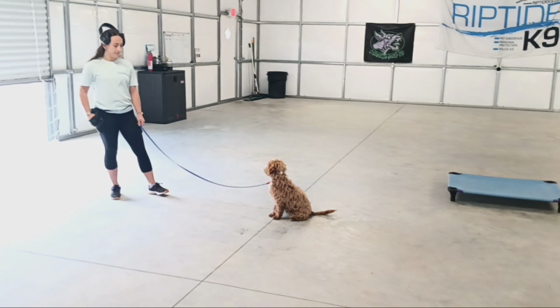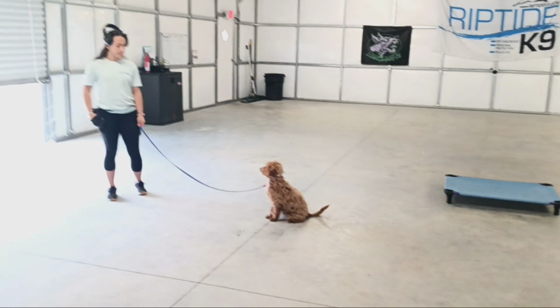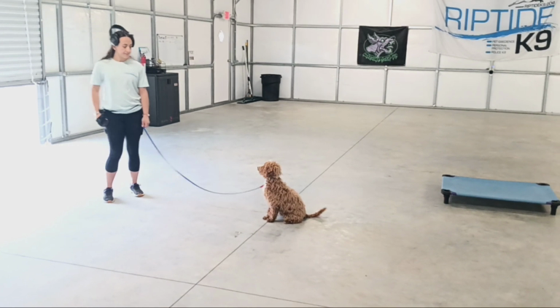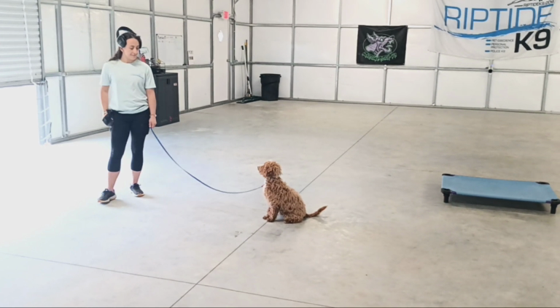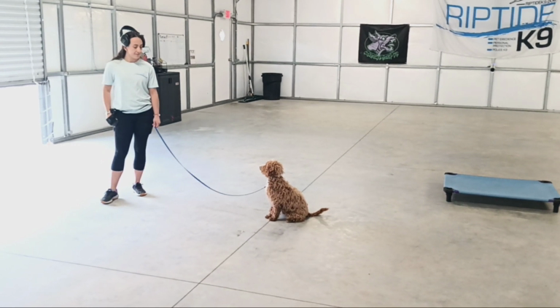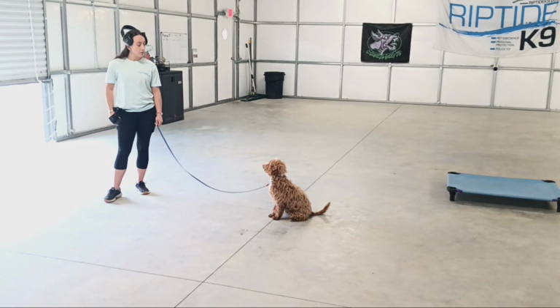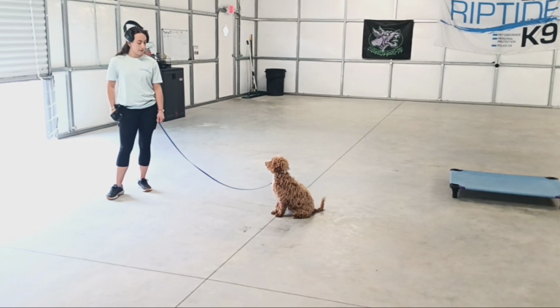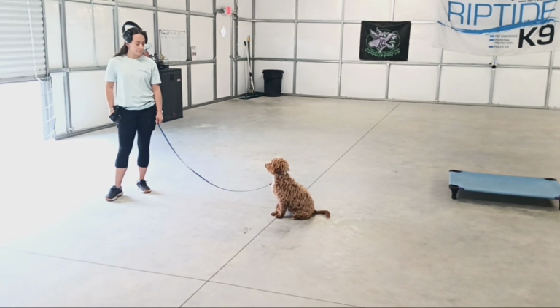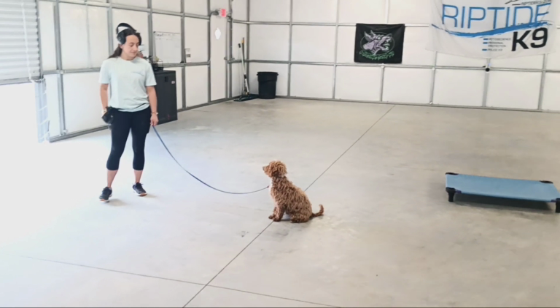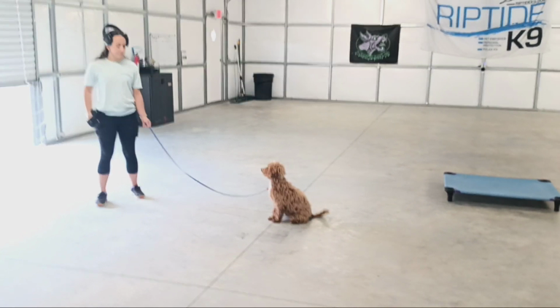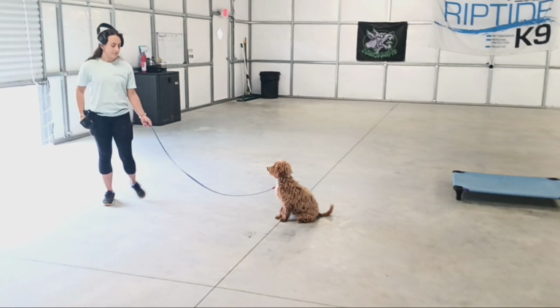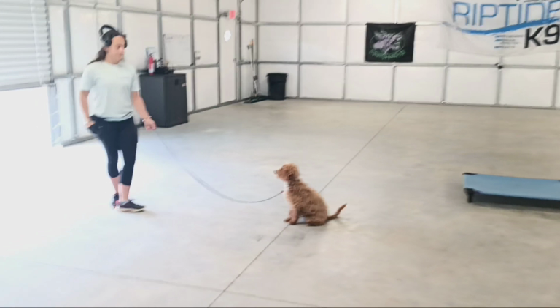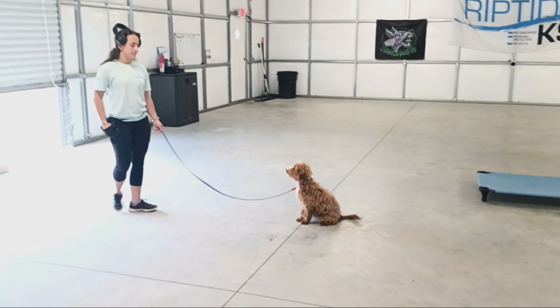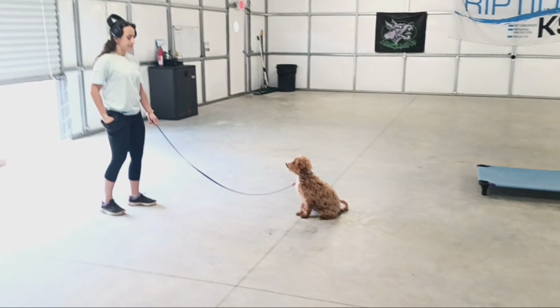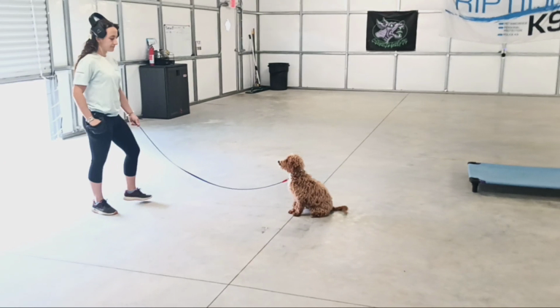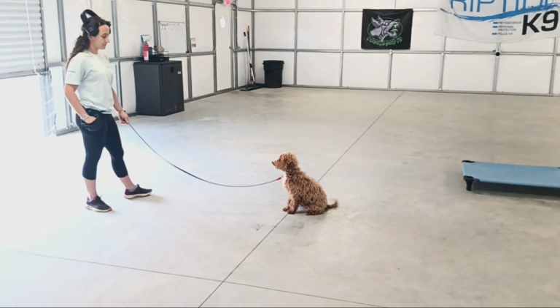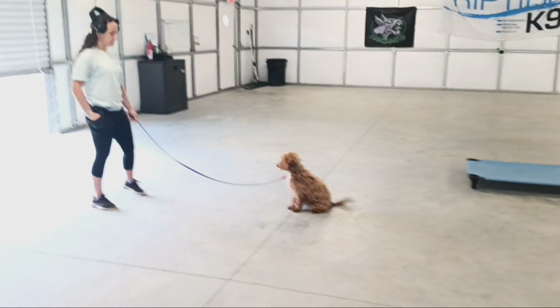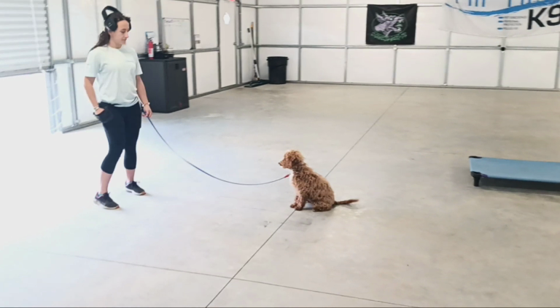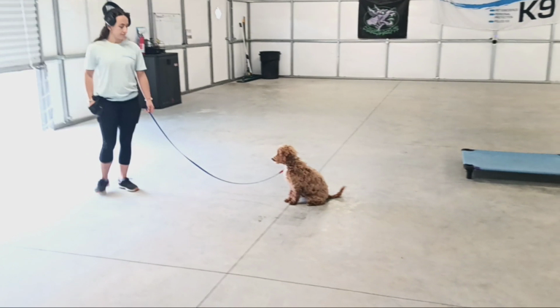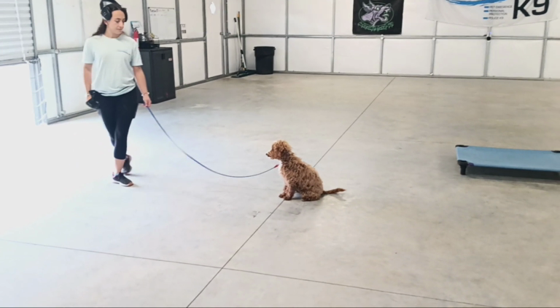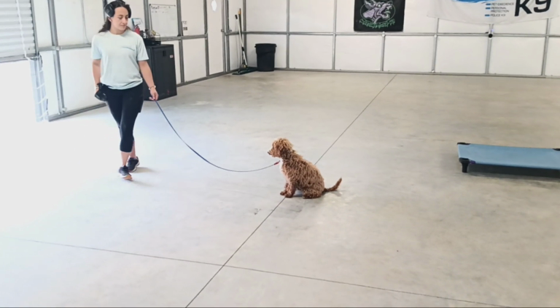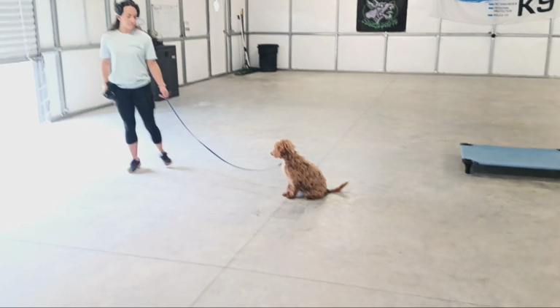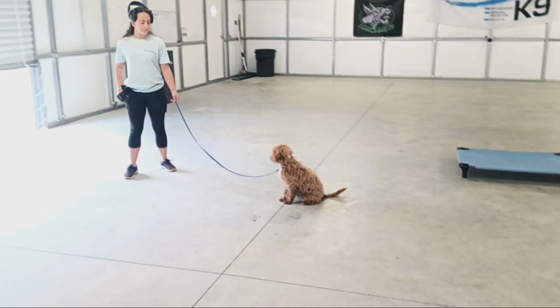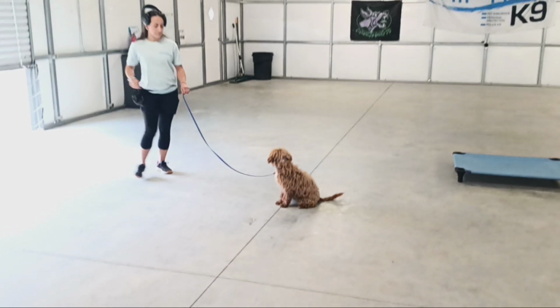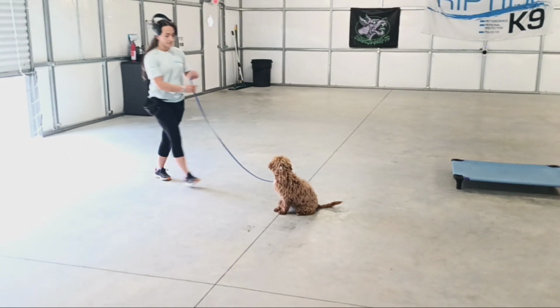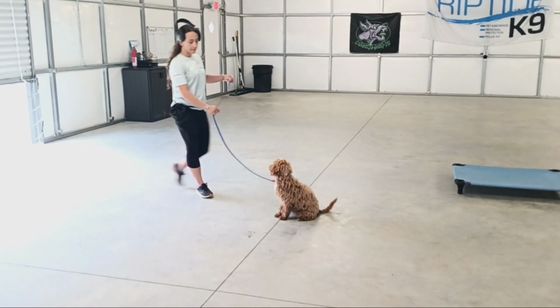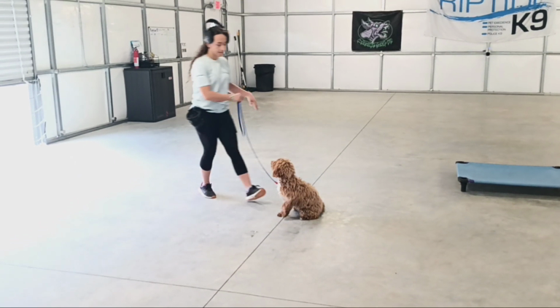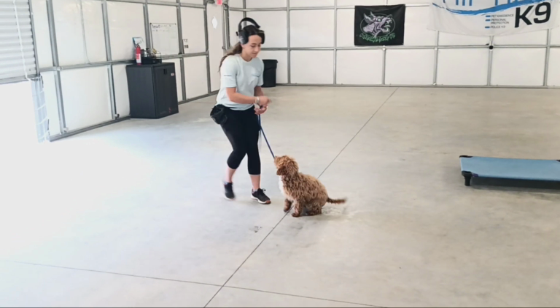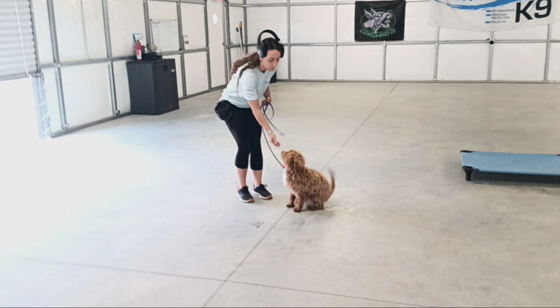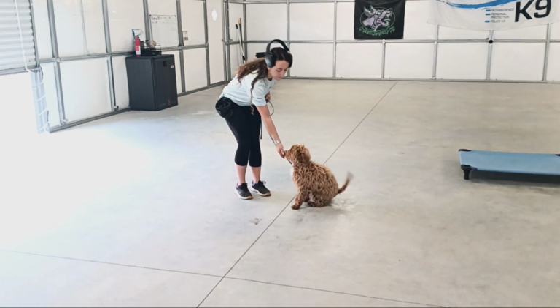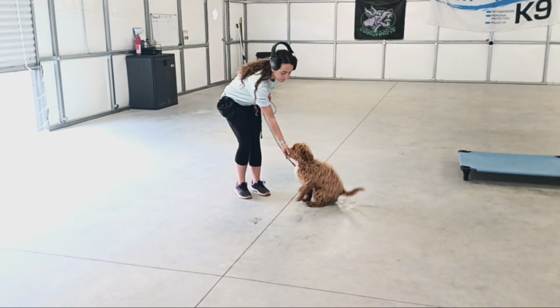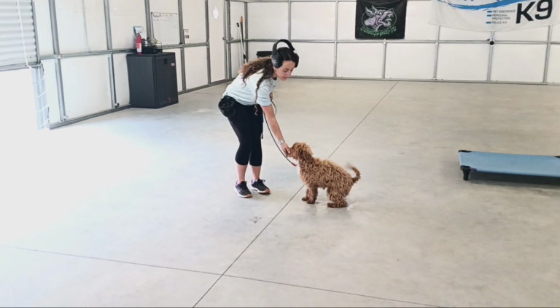Right now he's in a sit-stay. Very nice. You can back up until the end of the leash and he will stay there. Very good.